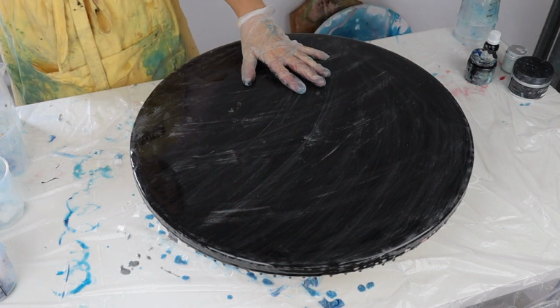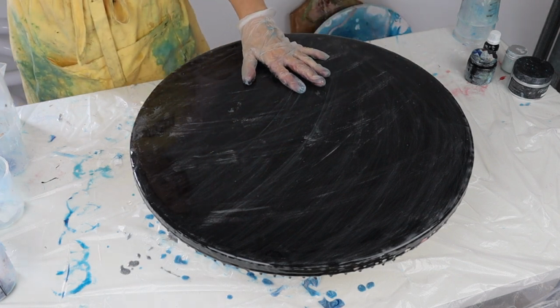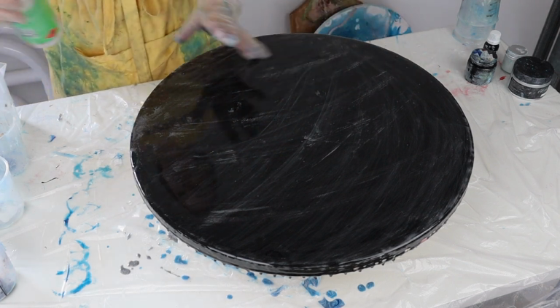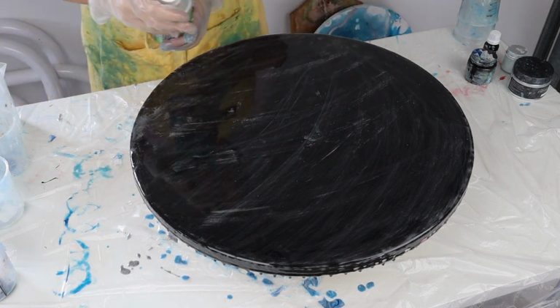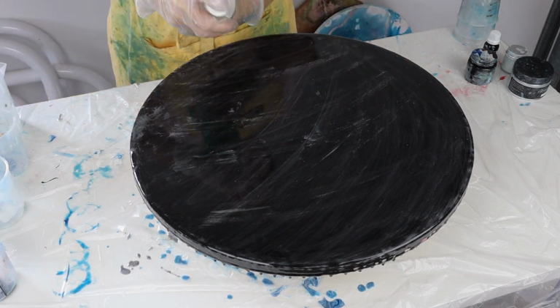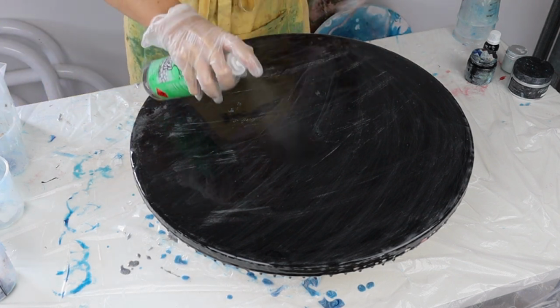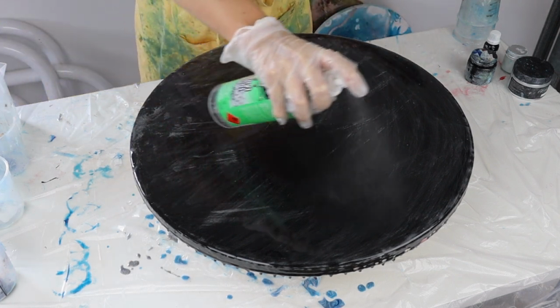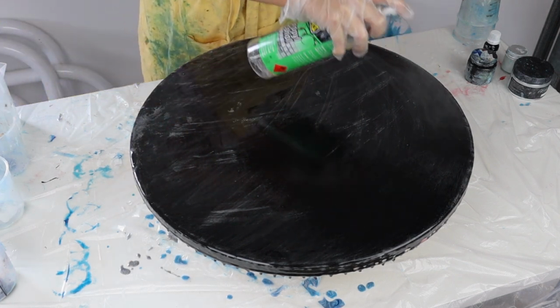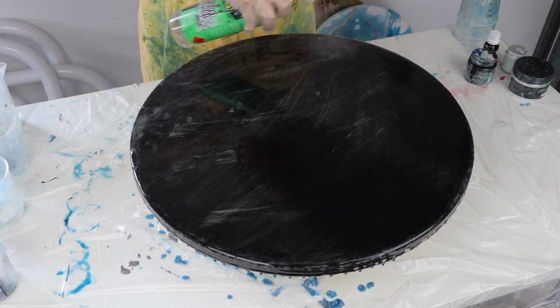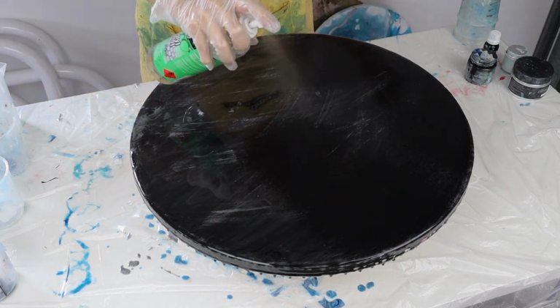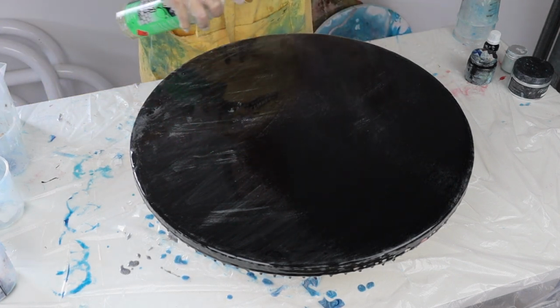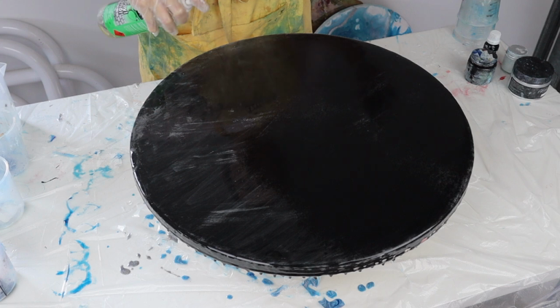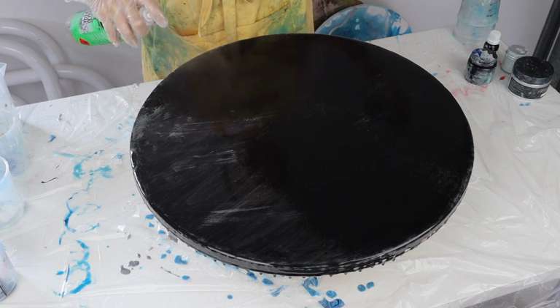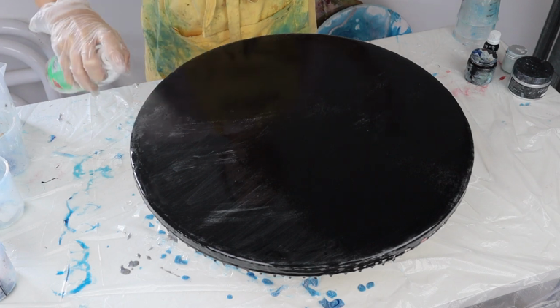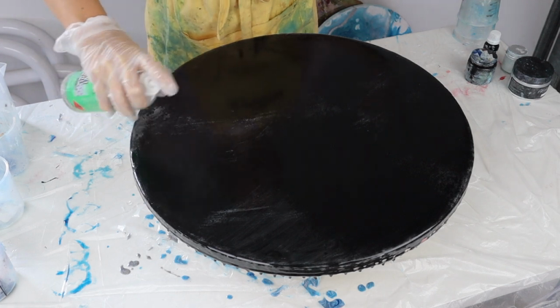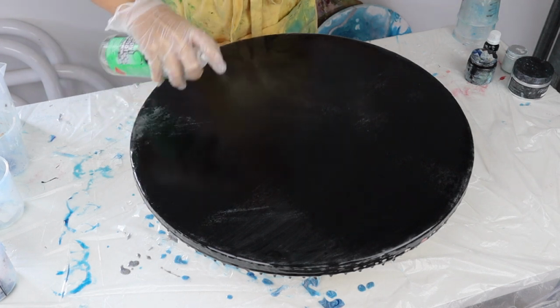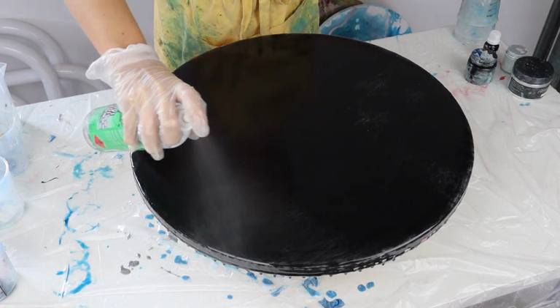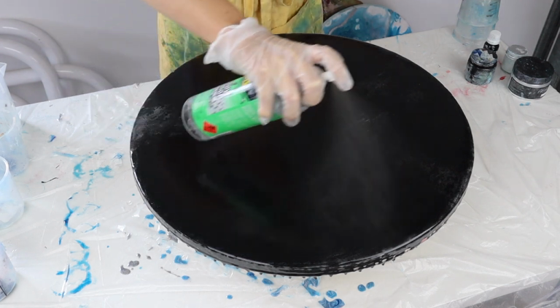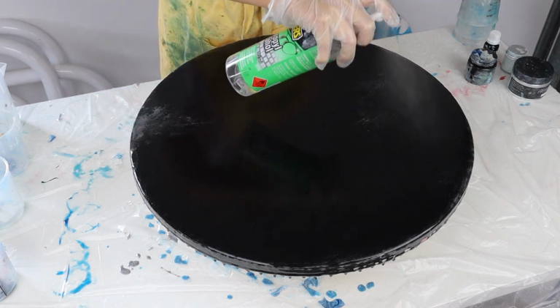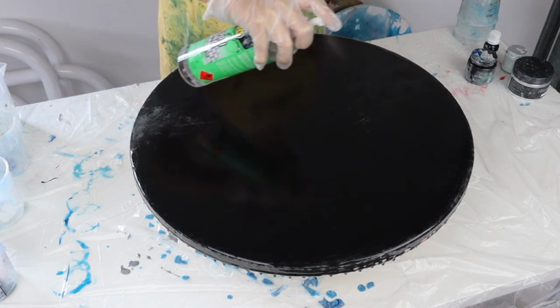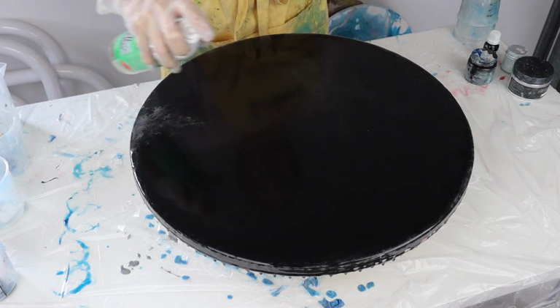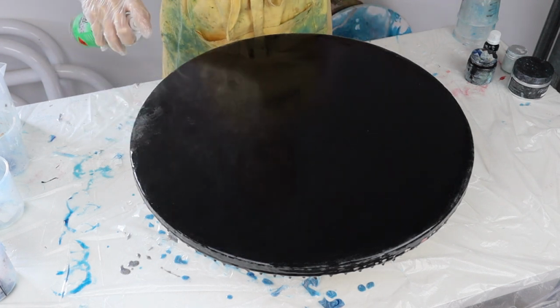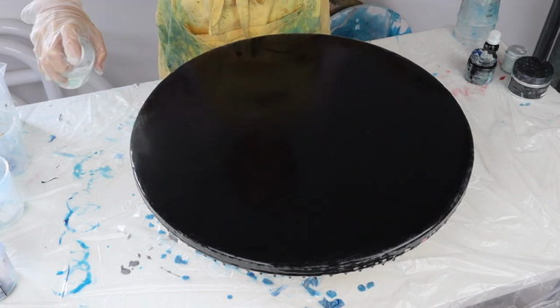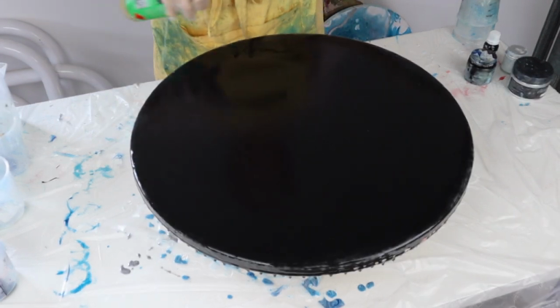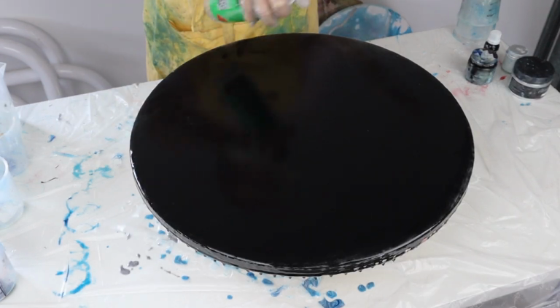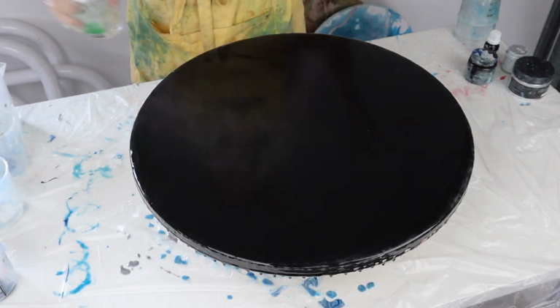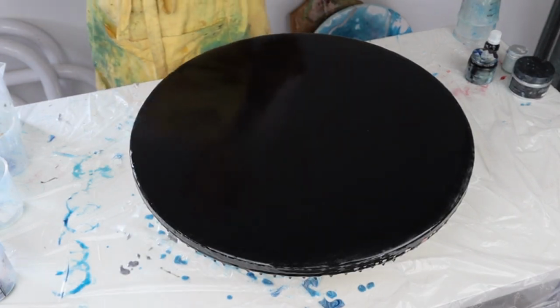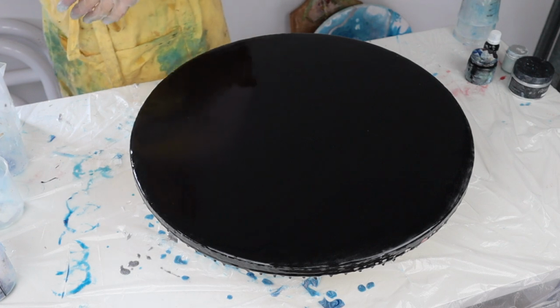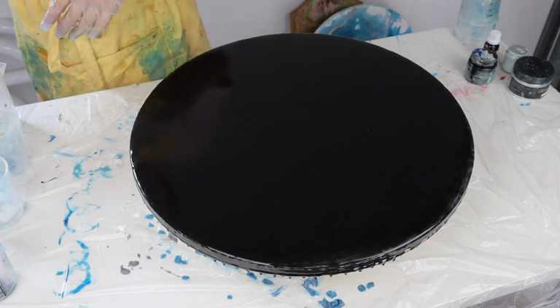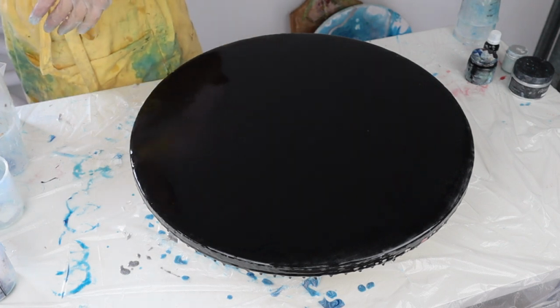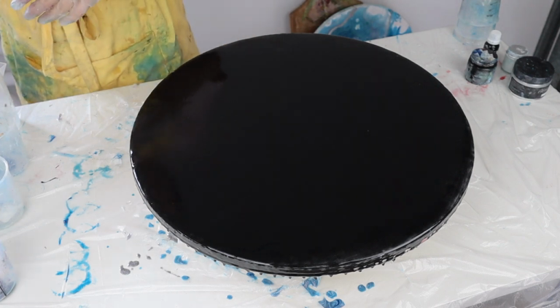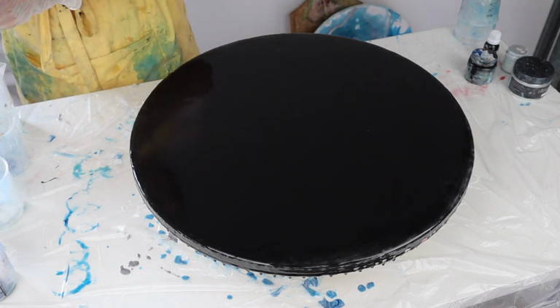Now I'm just going to spray it with some alcohol spray just to get the dust off and any residue that's left, so I'm not going to have any issues with how my resin sets.